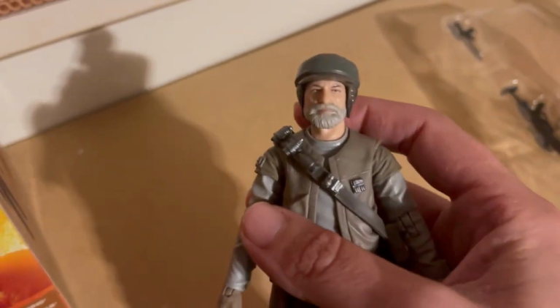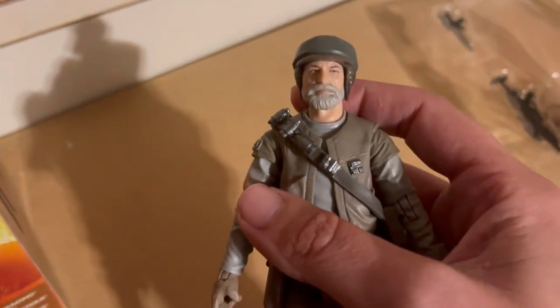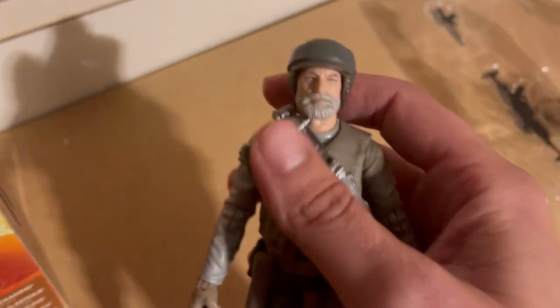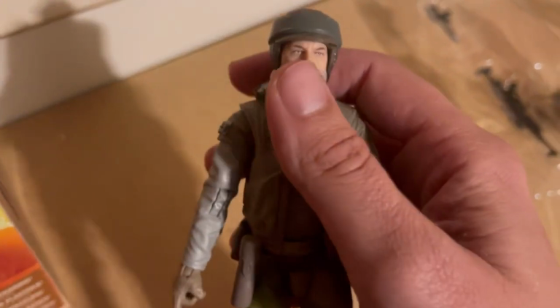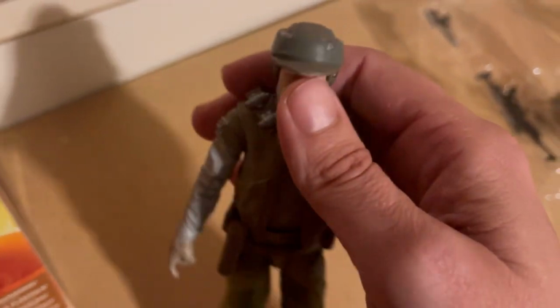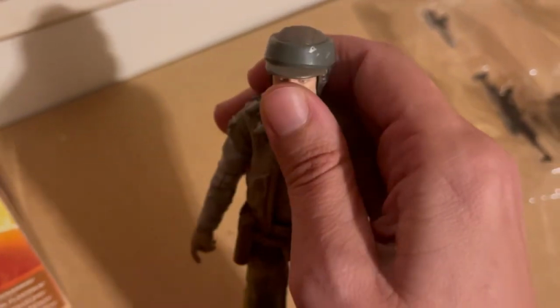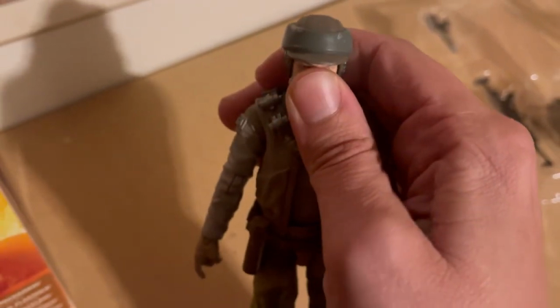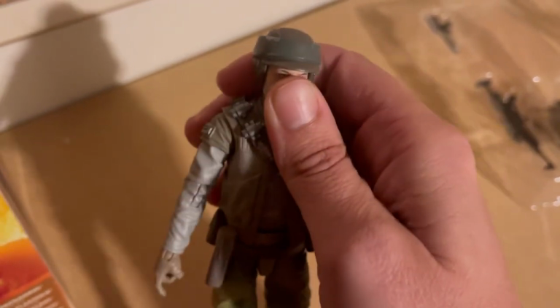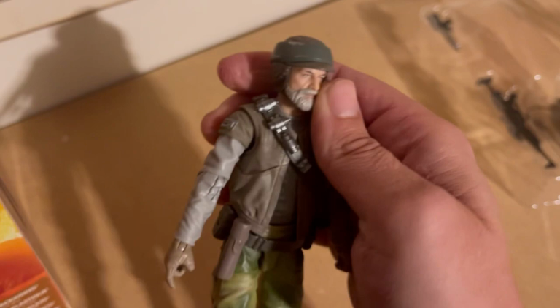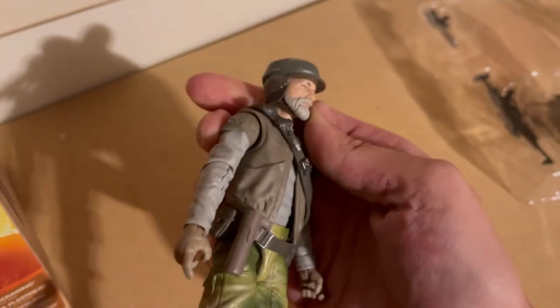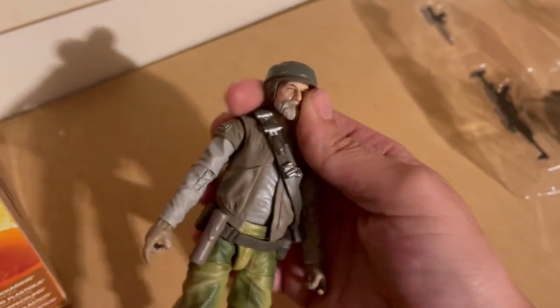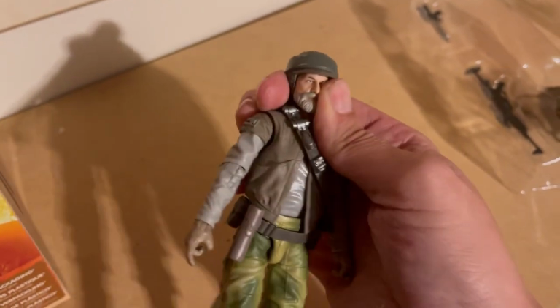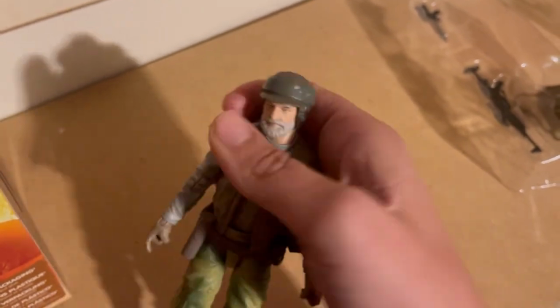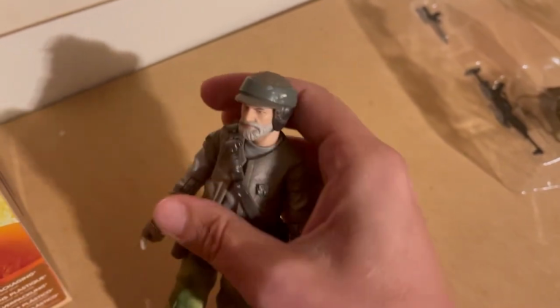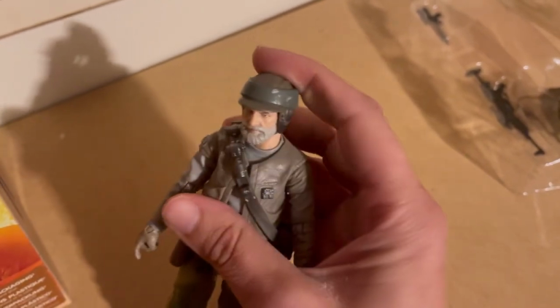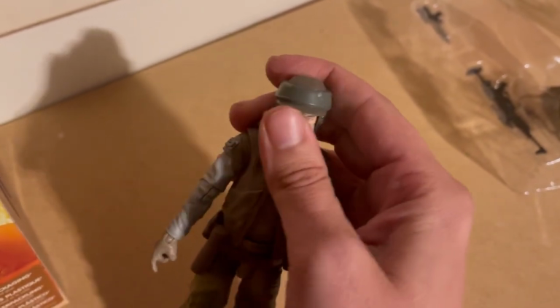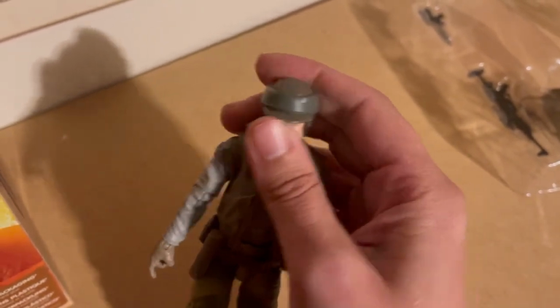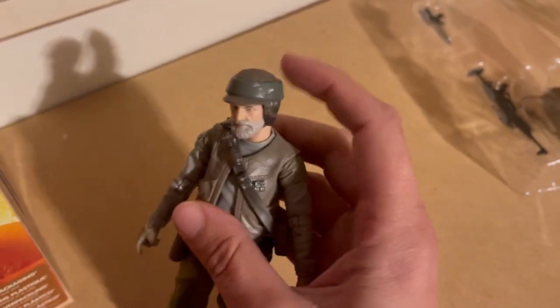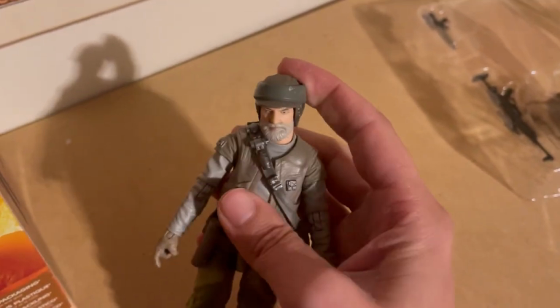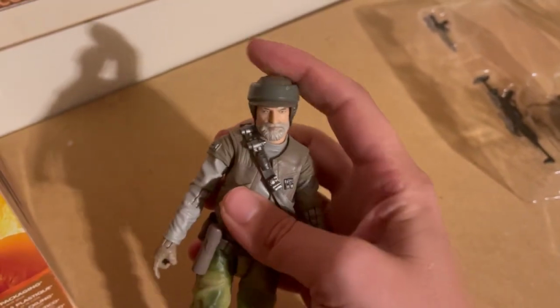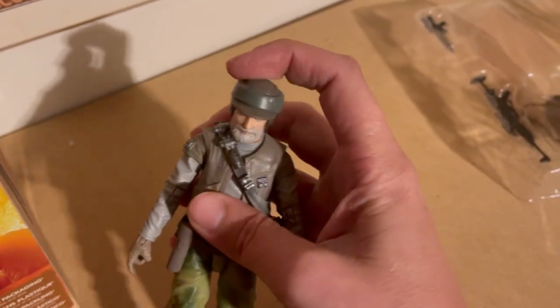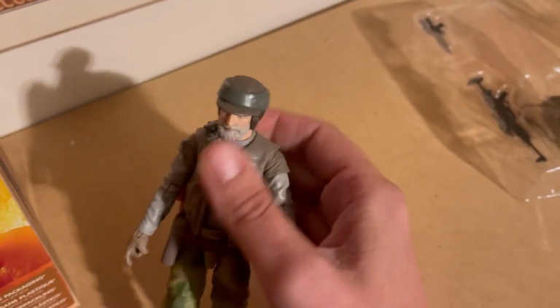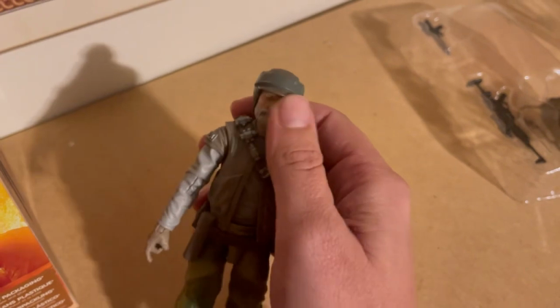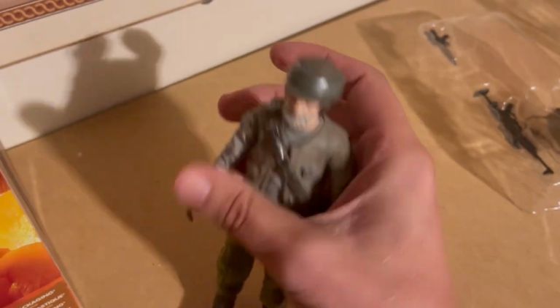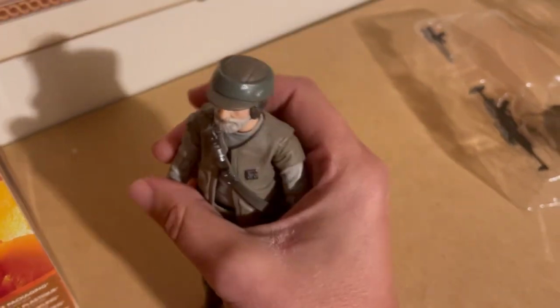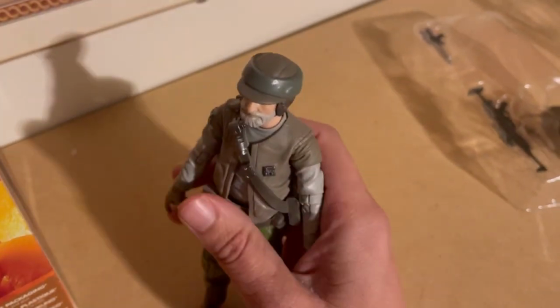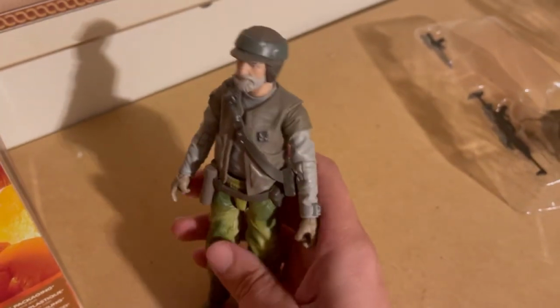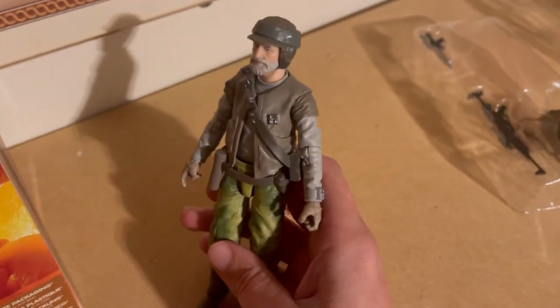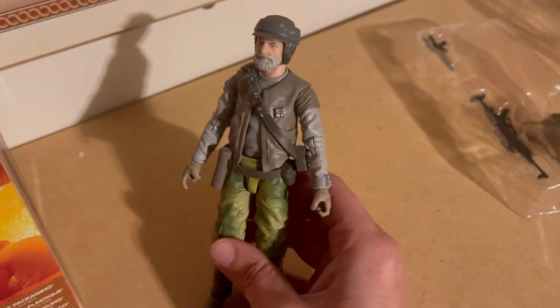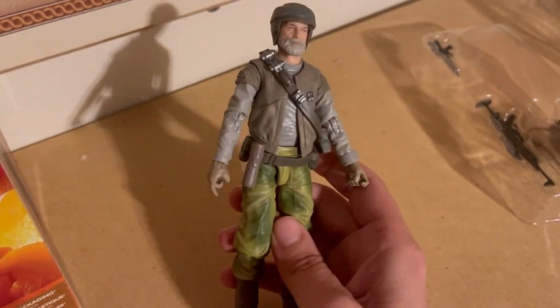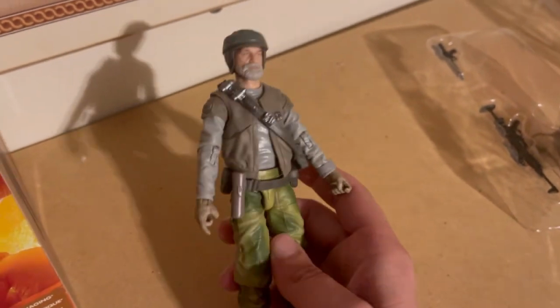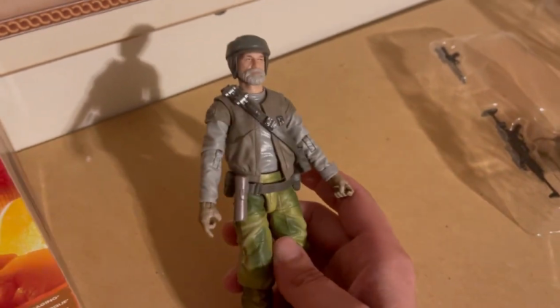It wasn't as hard as I thought to get the face off. Once the face is on there it feels very secure and looks pretty good. I think it's awesome — I like this figure, I think he is a neat, cursed figure.